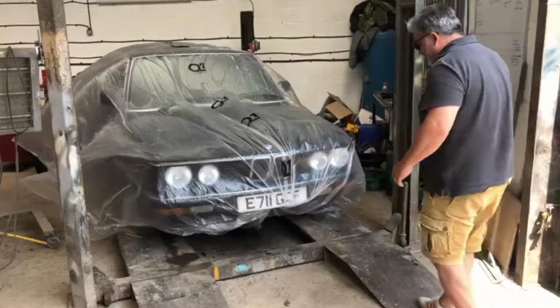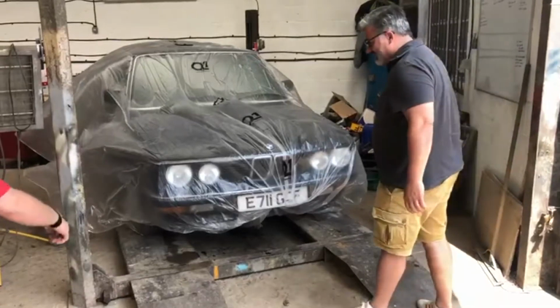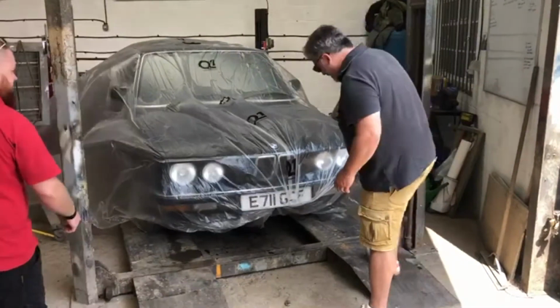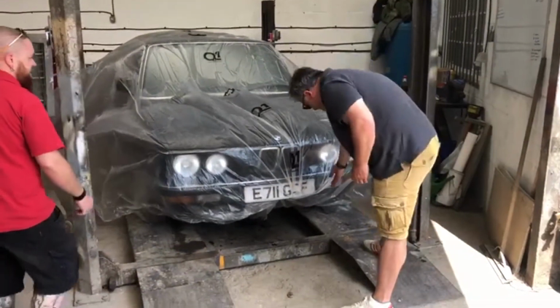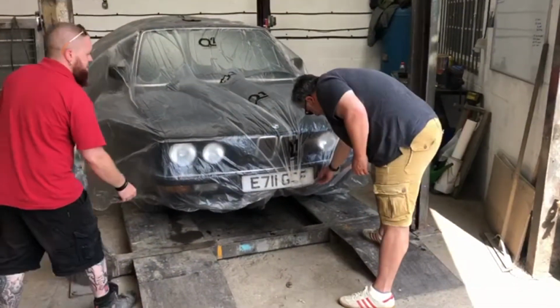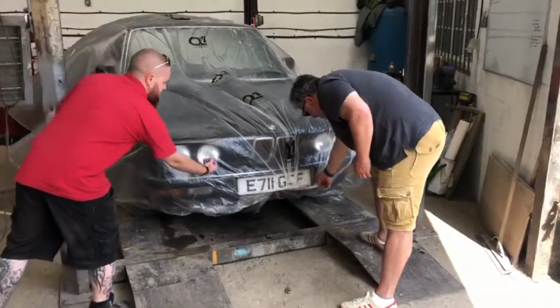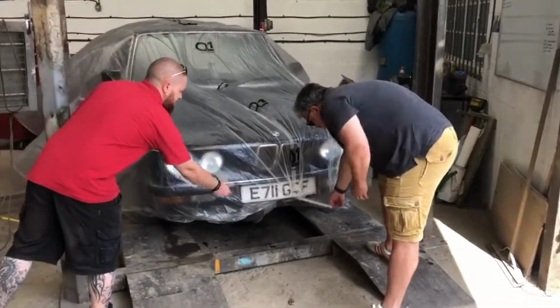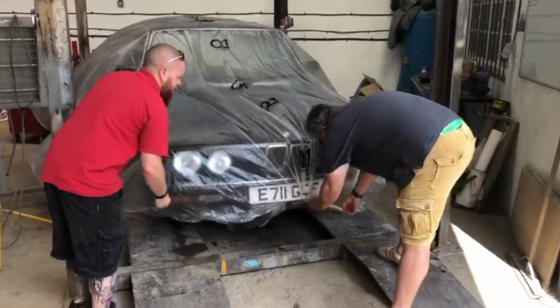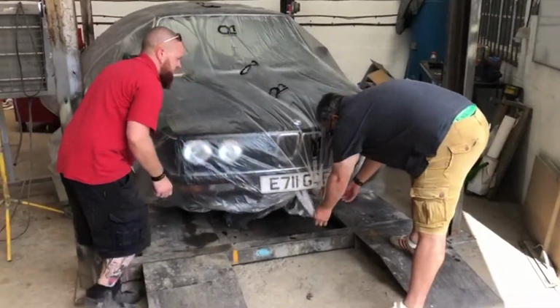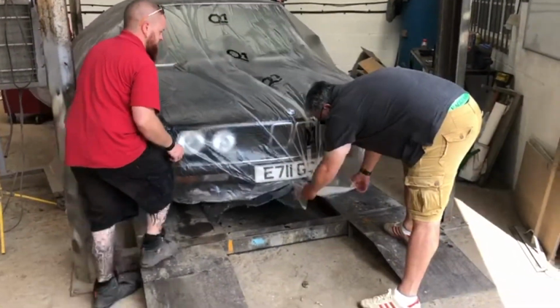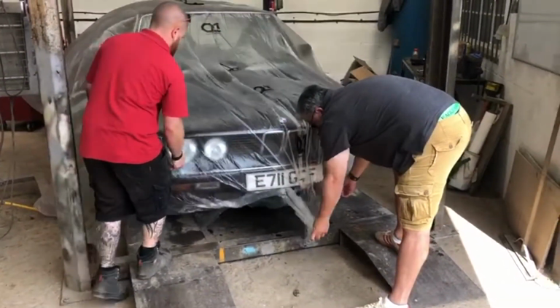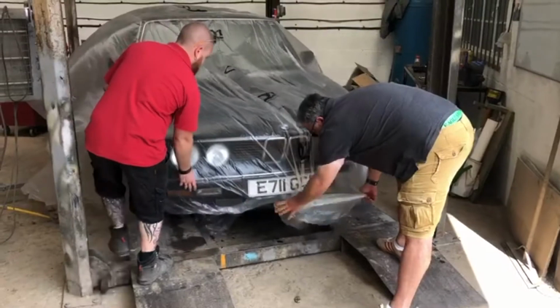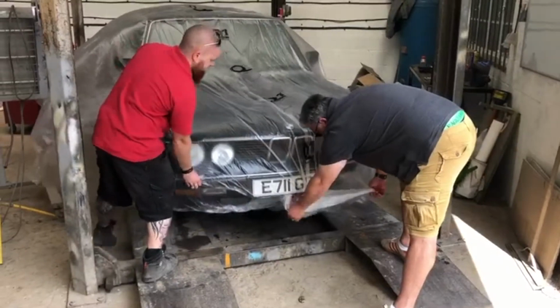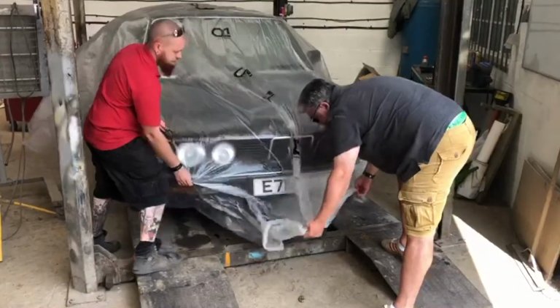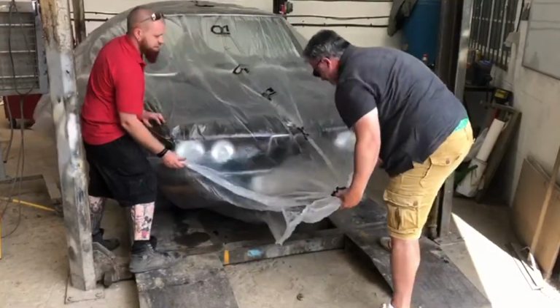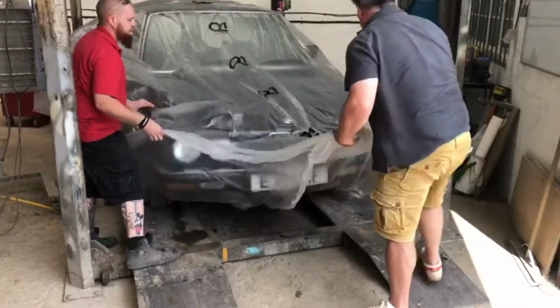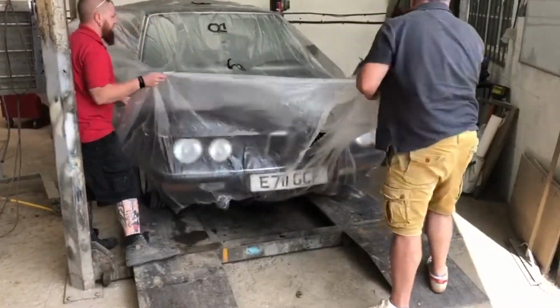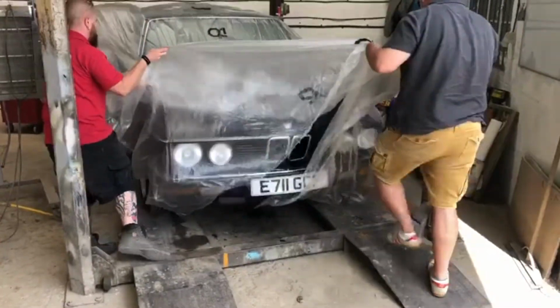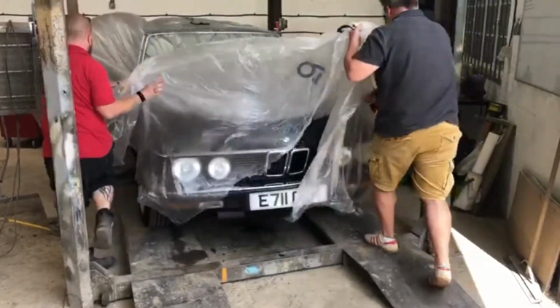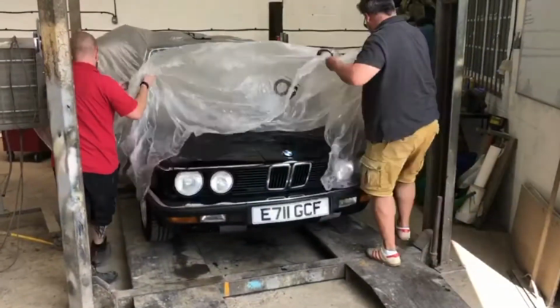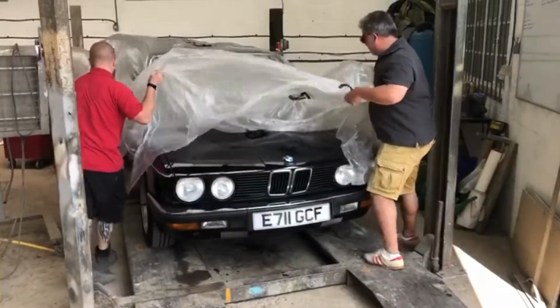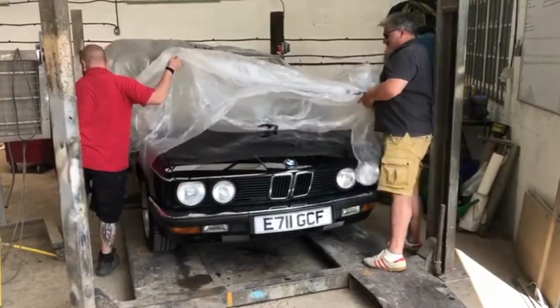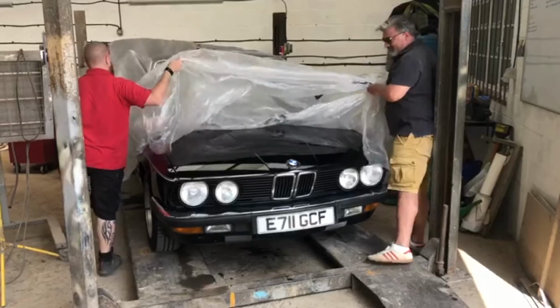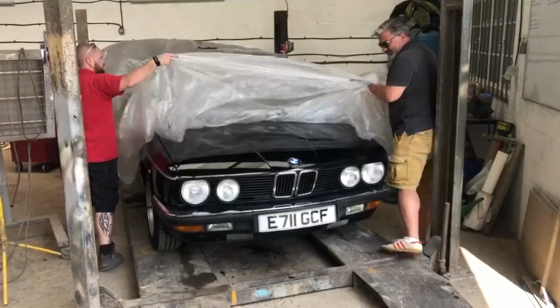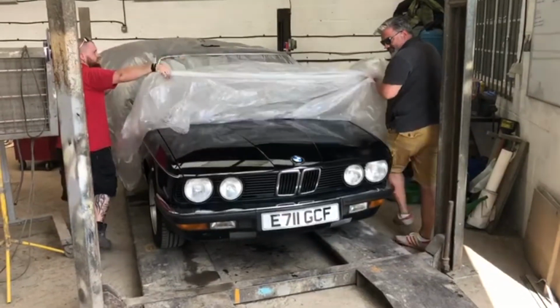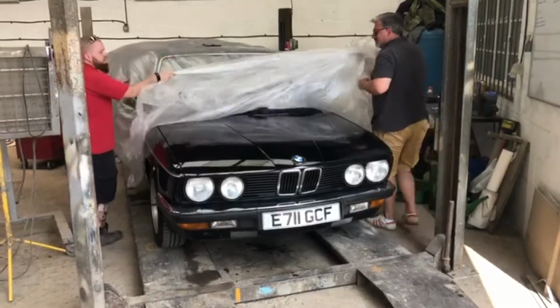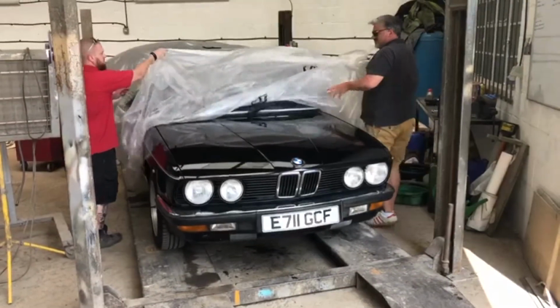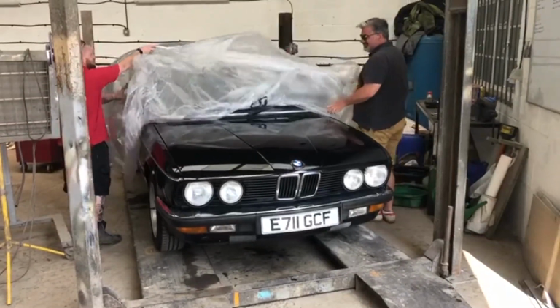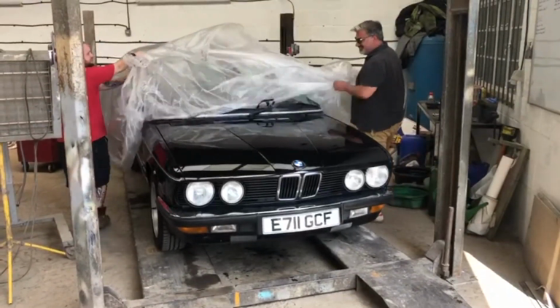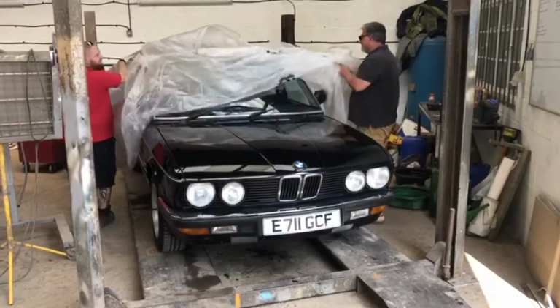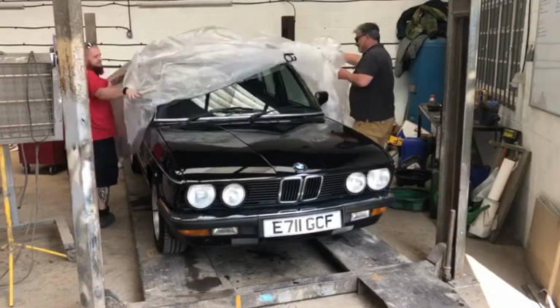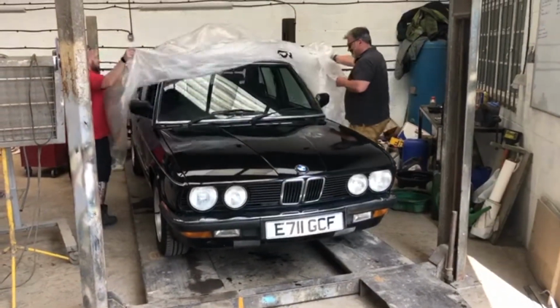Here we go, a tumultuous moment — the first of the Barnstormers 9, the black 520, being unwrapped by its ecstatically happy new owner. But this is a moment for me, I have to say.